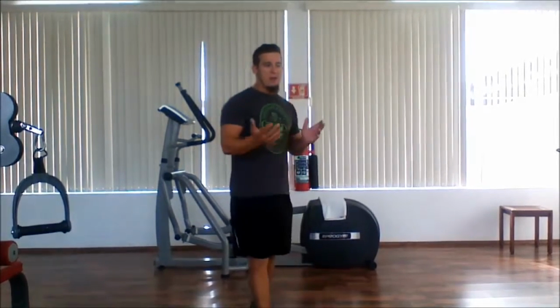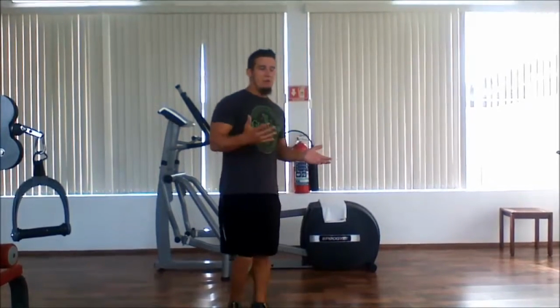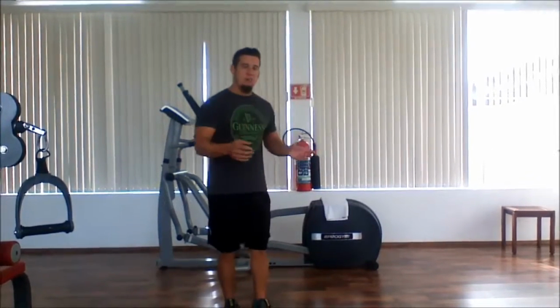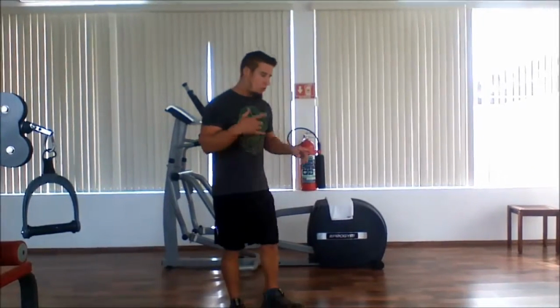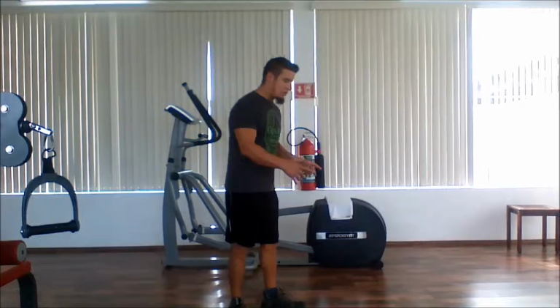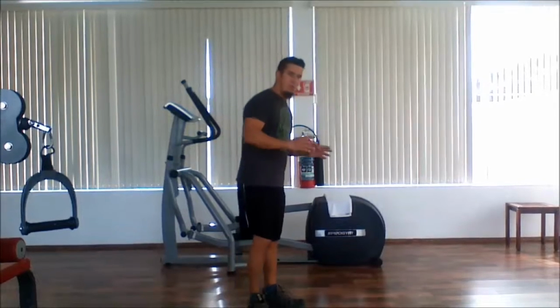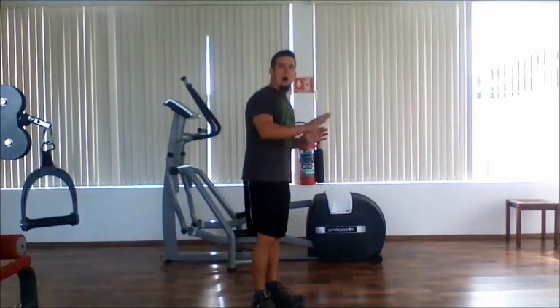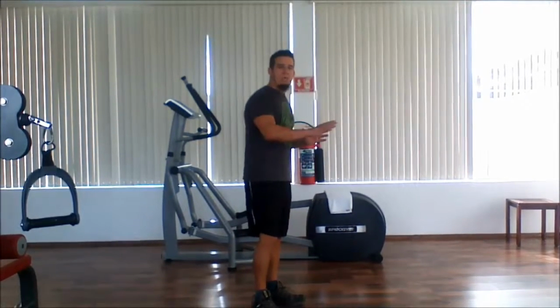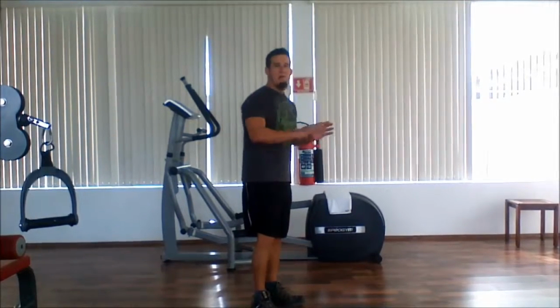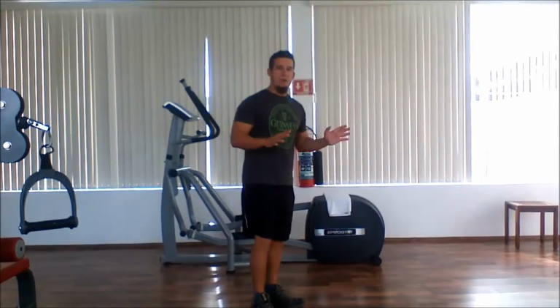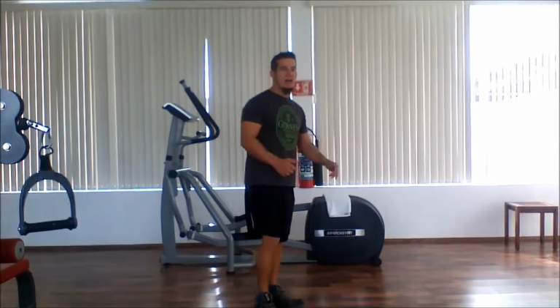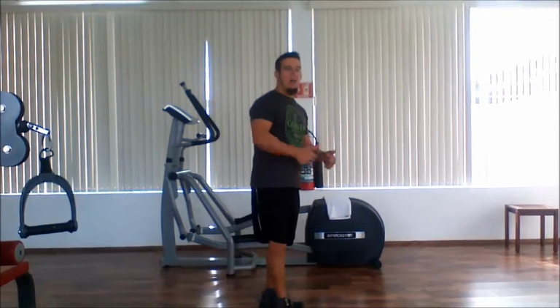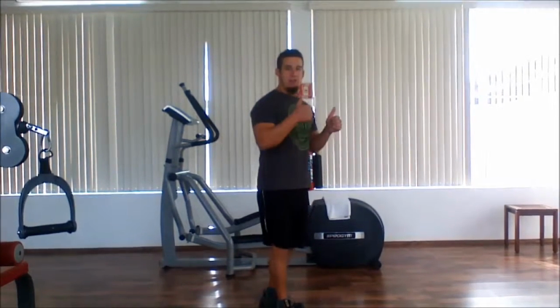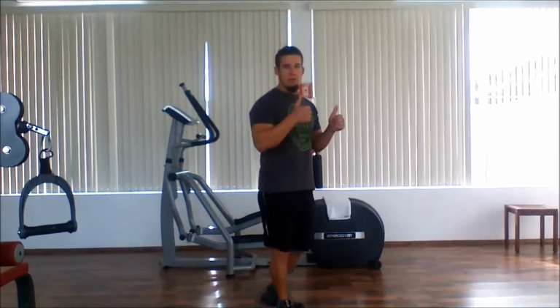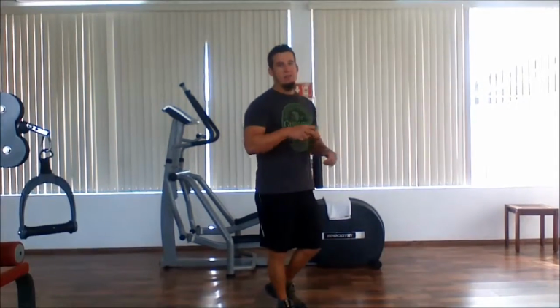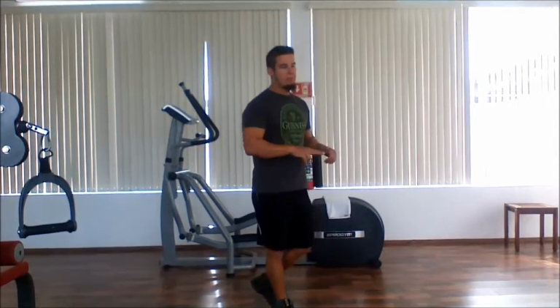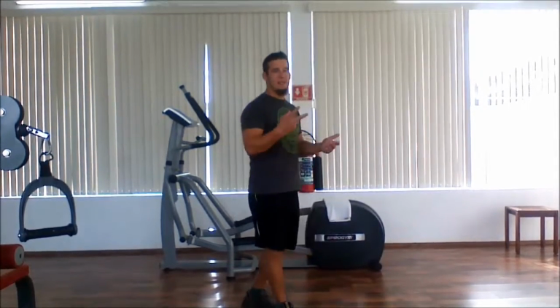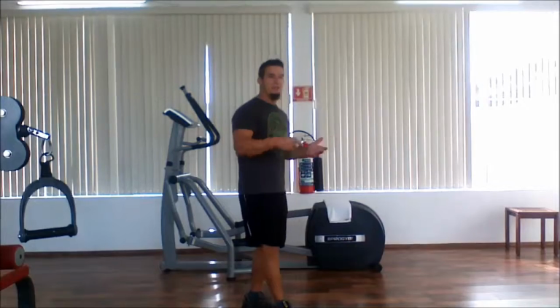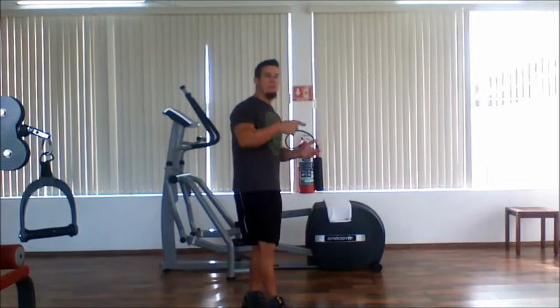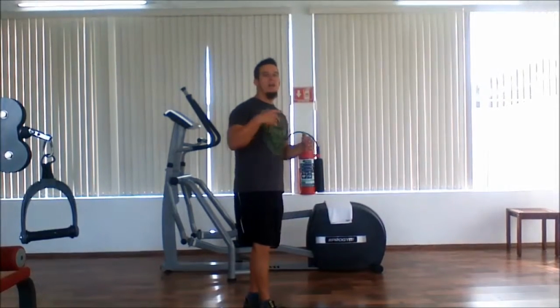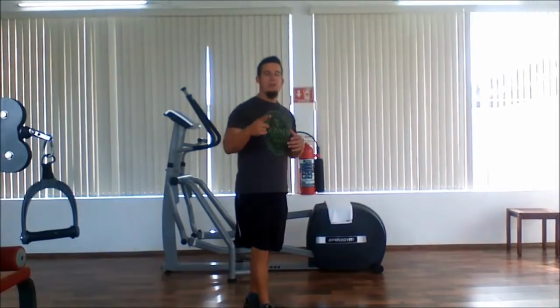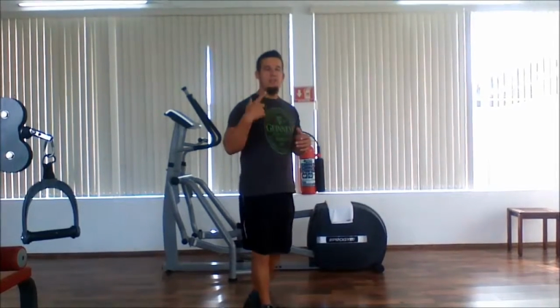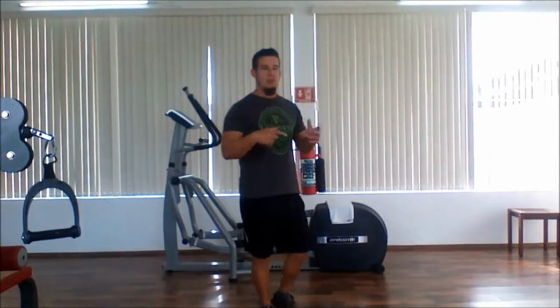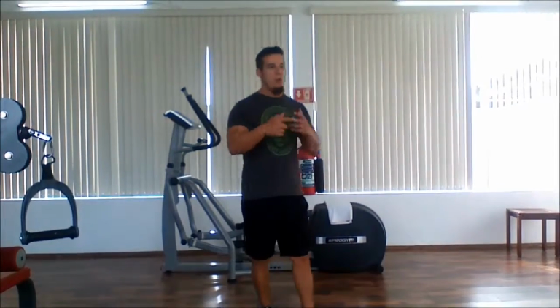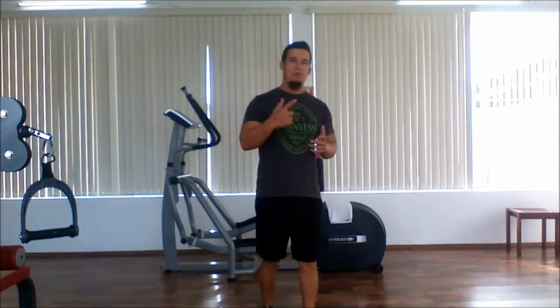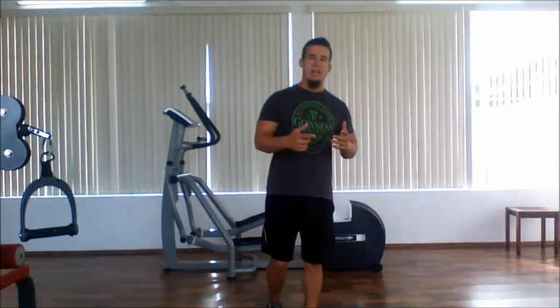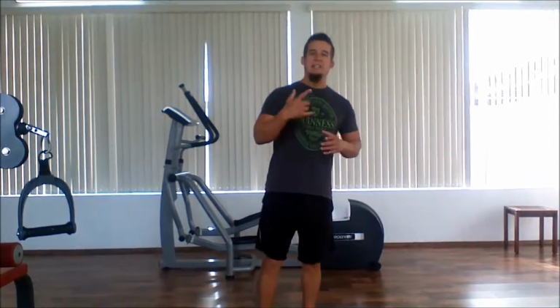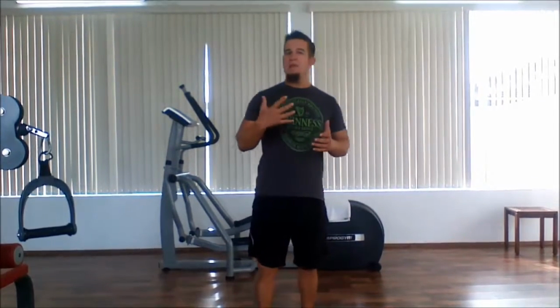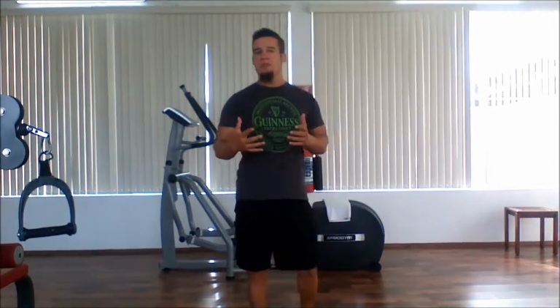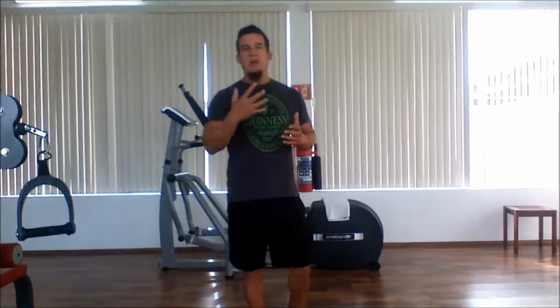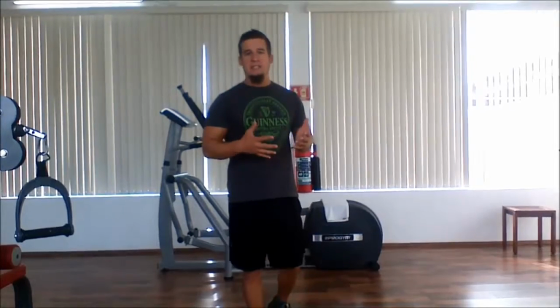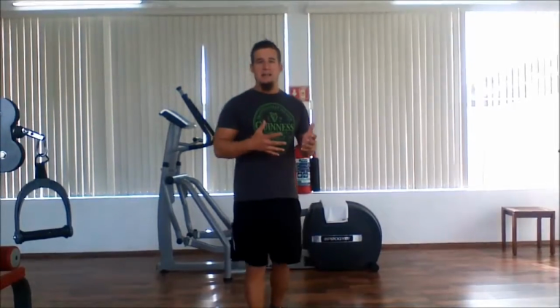So the Spider-Man push-ups — we're going to do one Spider-Man push-up on each side and then do a jump squat. So technically two and then one. We're going to continue doing those over and over again to see how many we can do in 60 seconds.